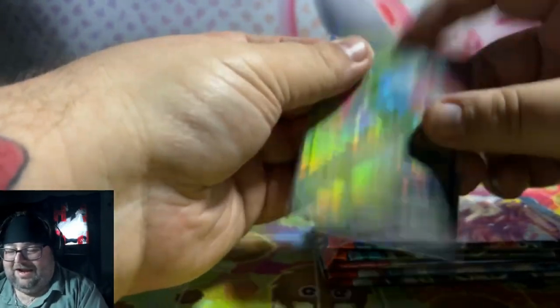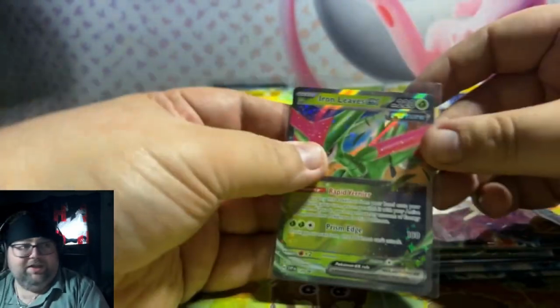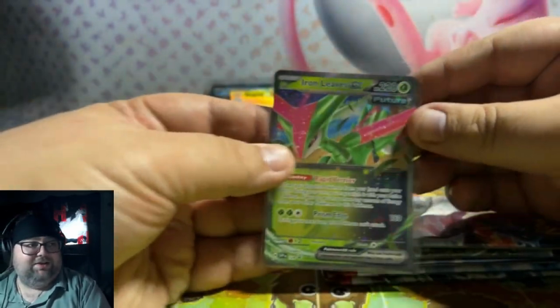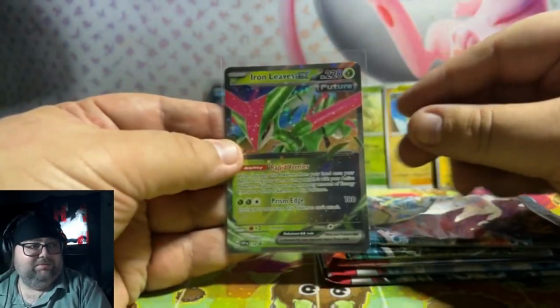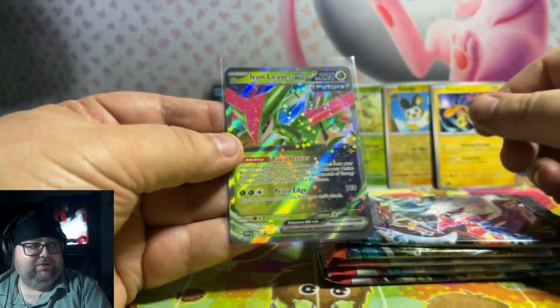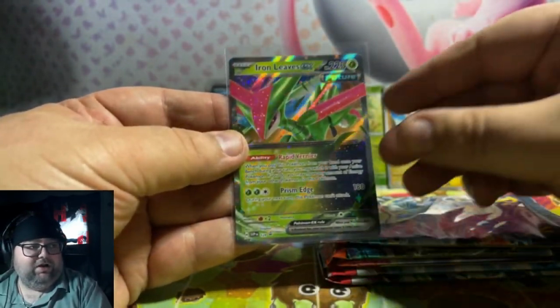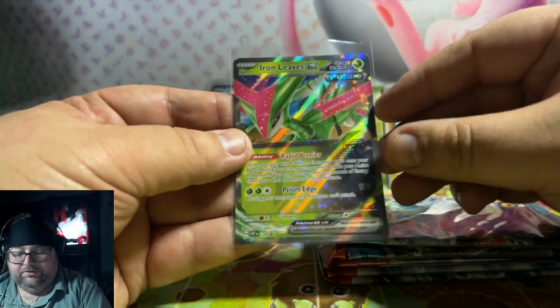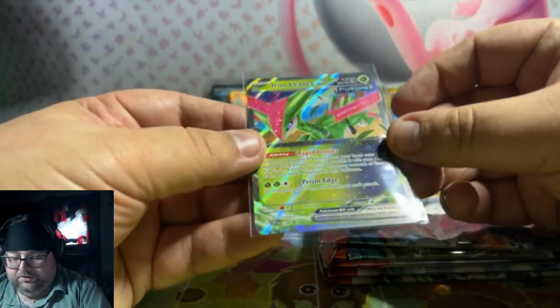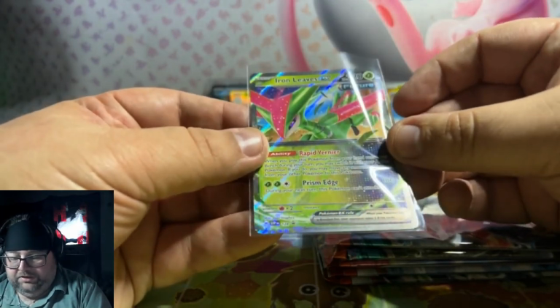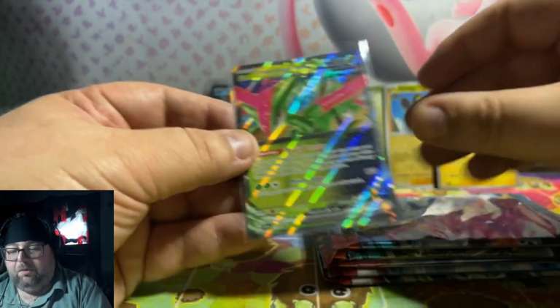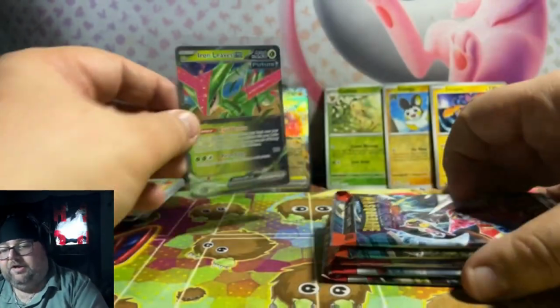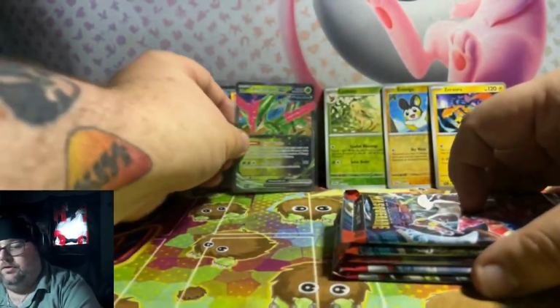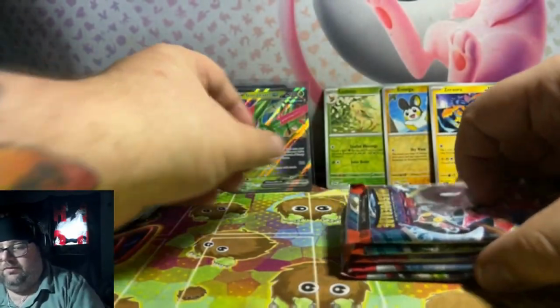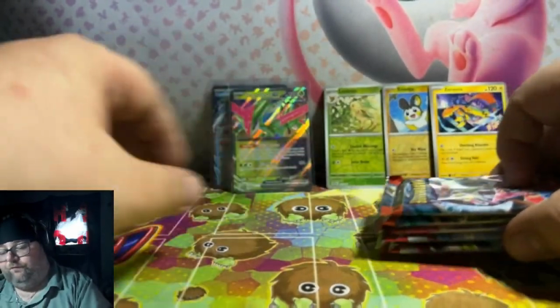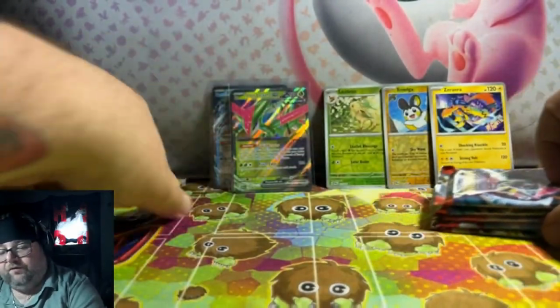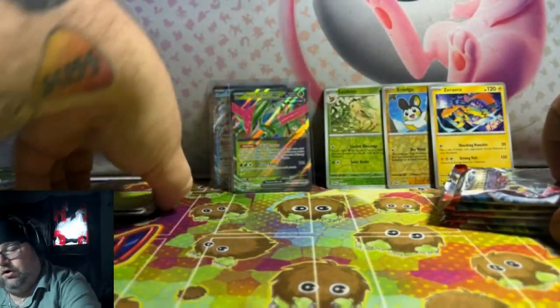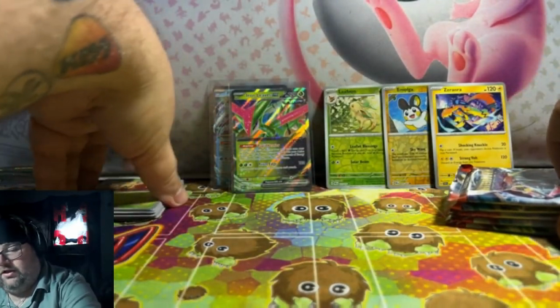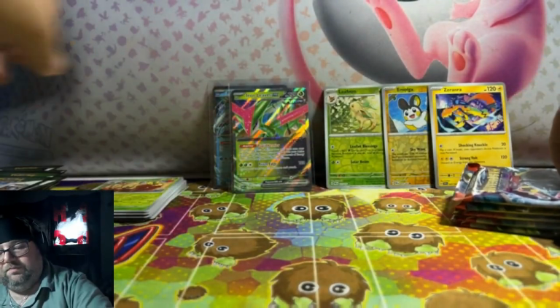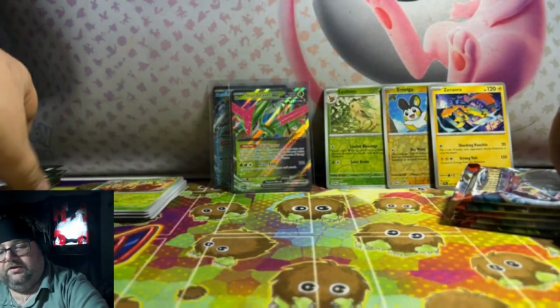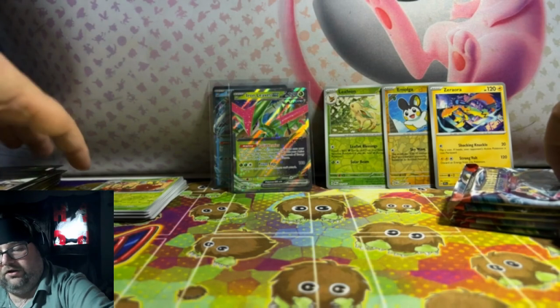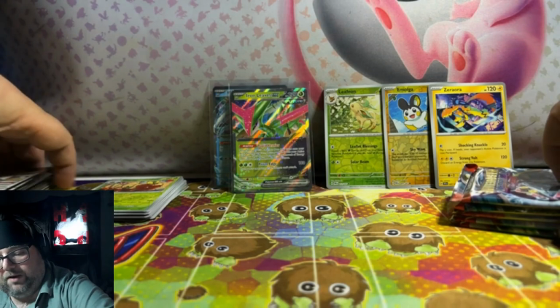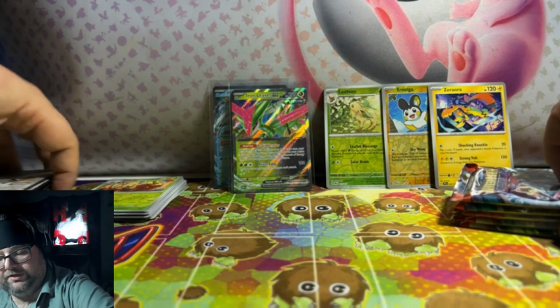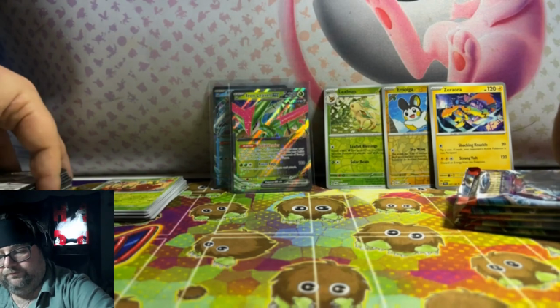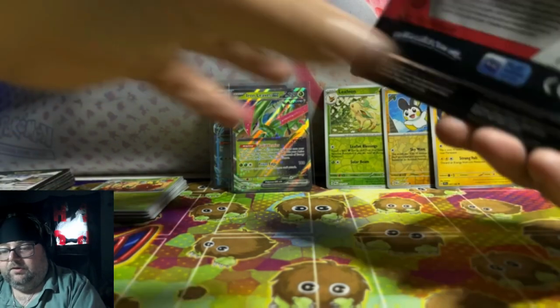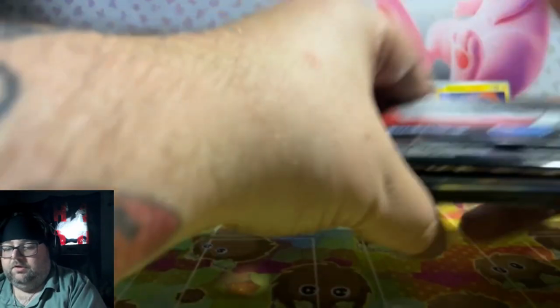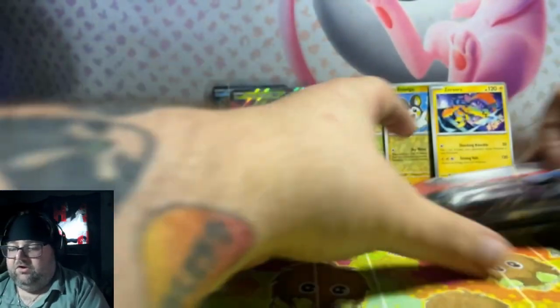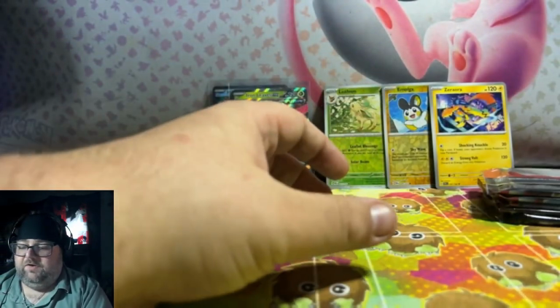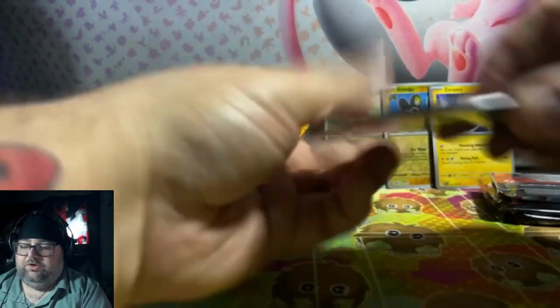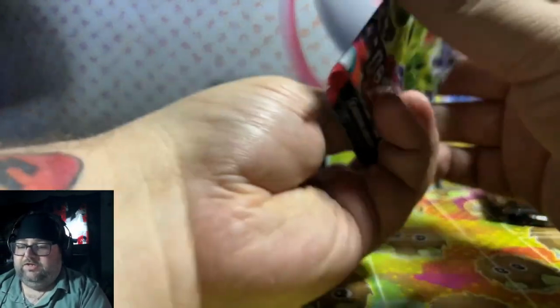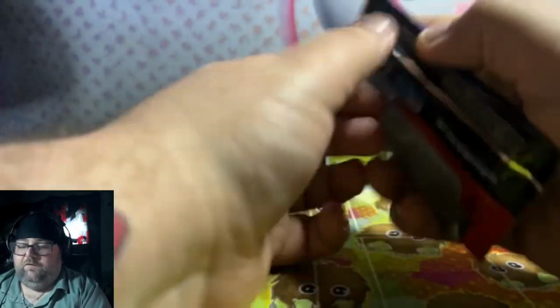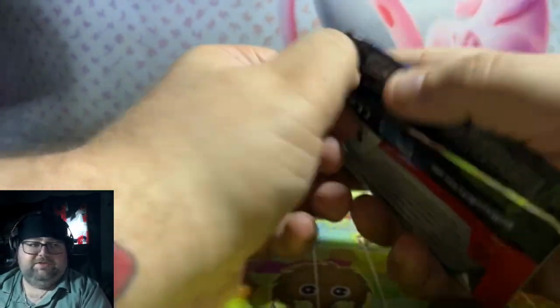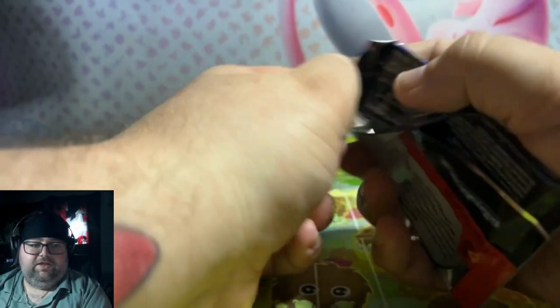Iron Leaves — really cool card. Like the Pokemon, not my favorite out there but I don't have a problem with it. Let's go in reverse order and start off with Obsidian Flames.